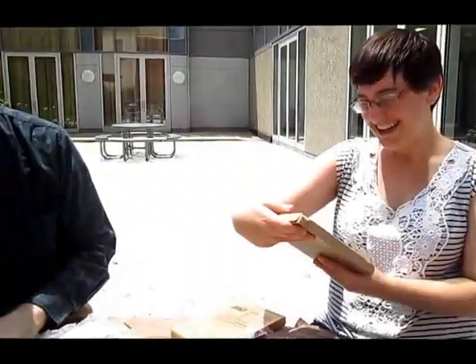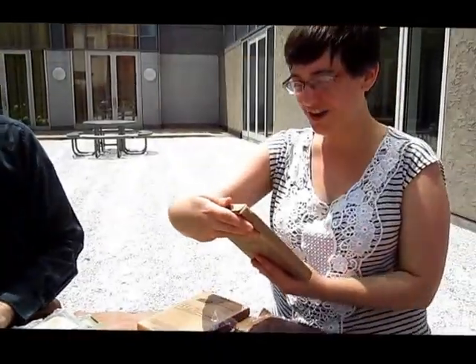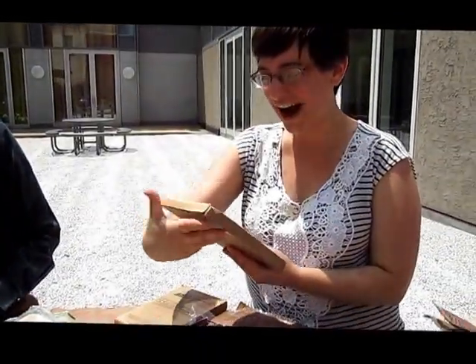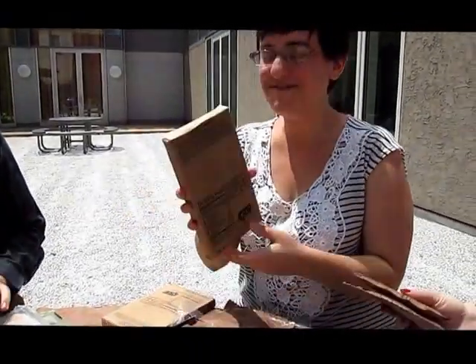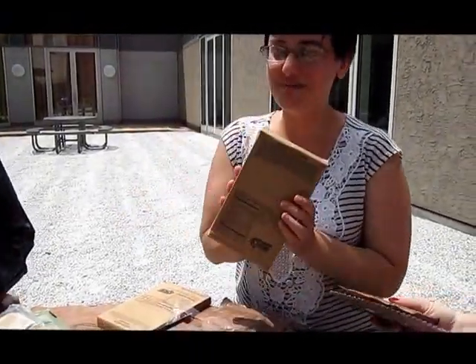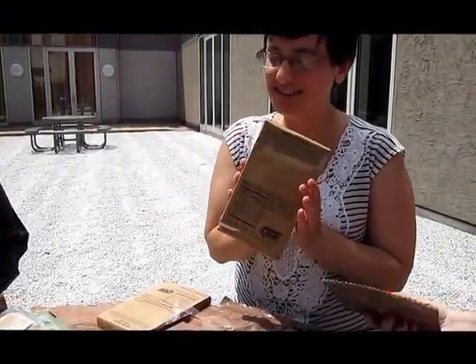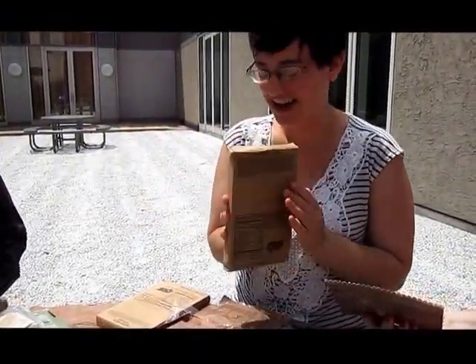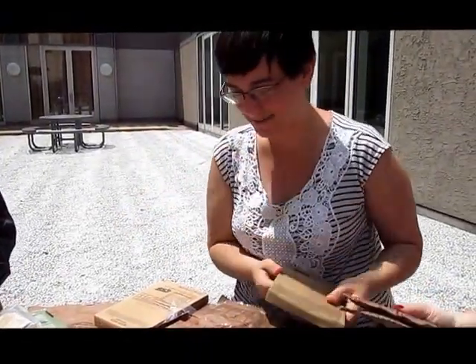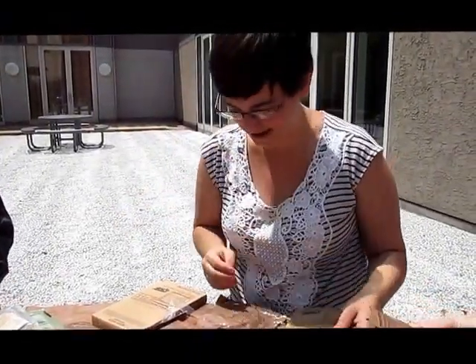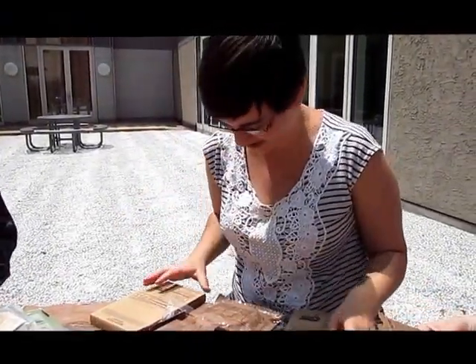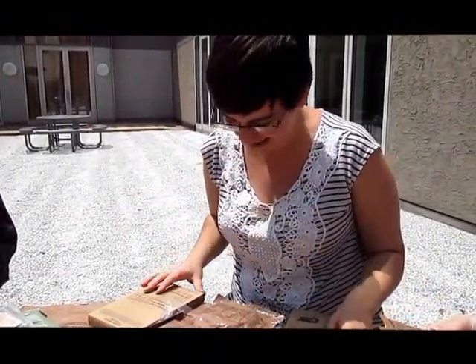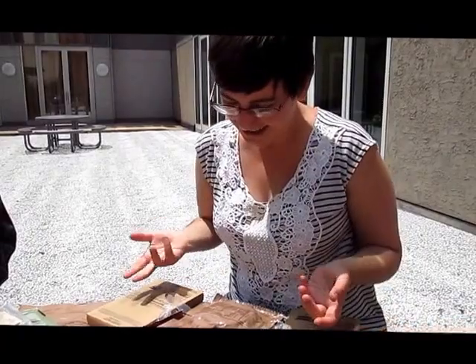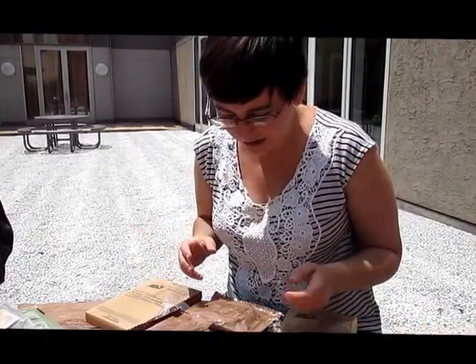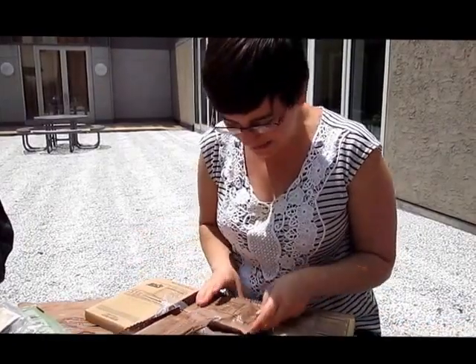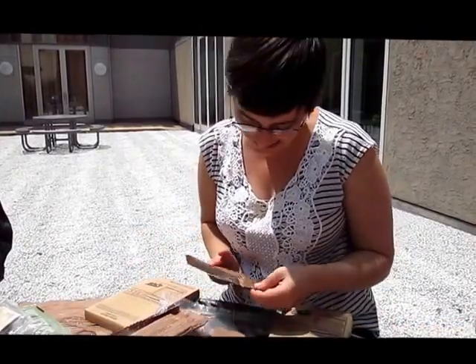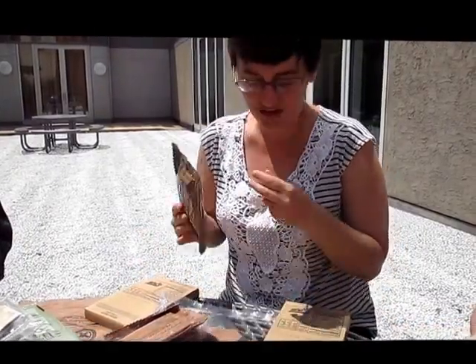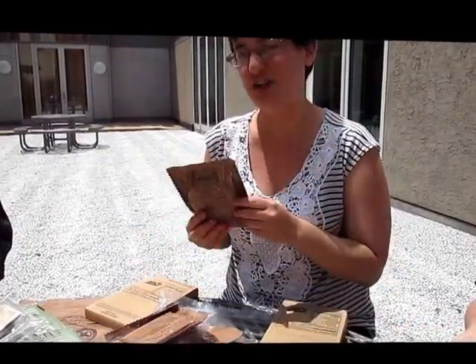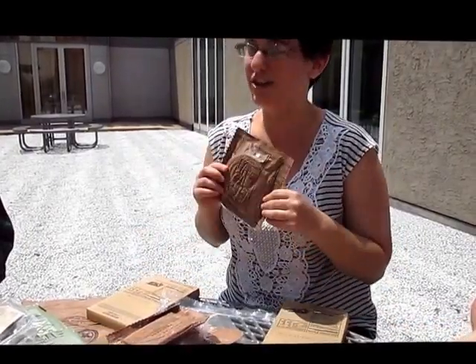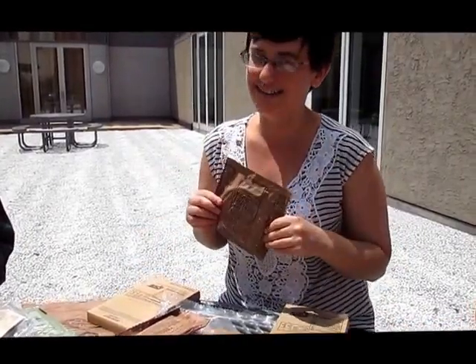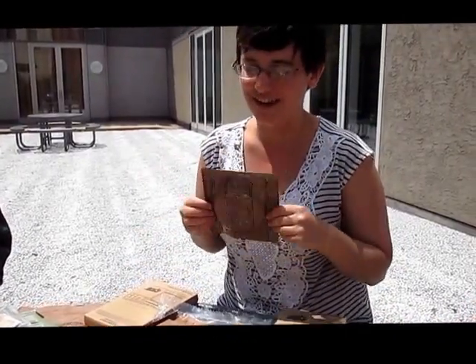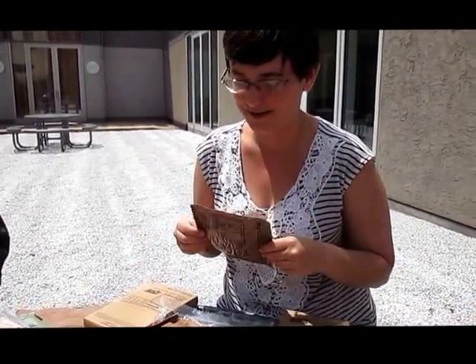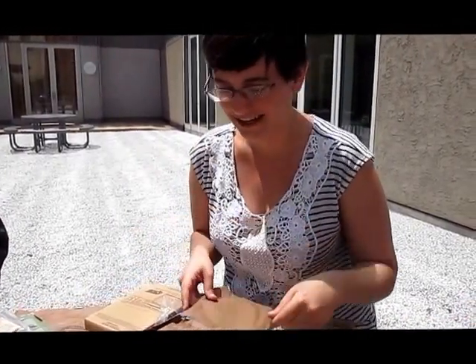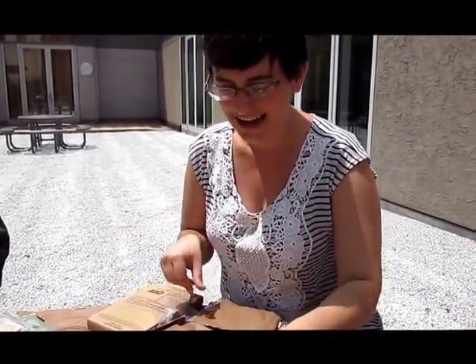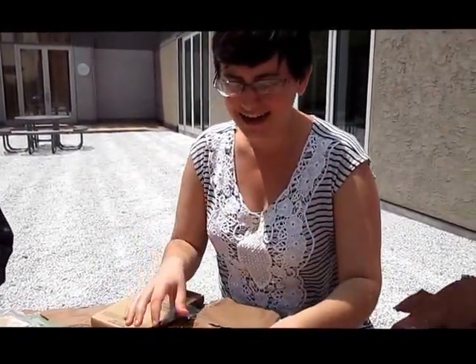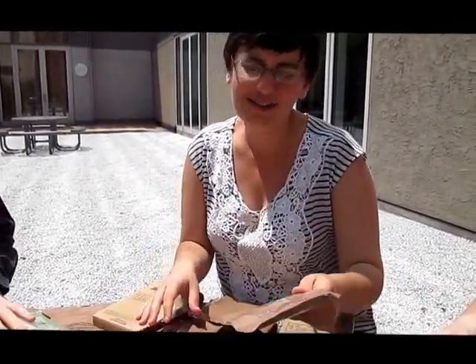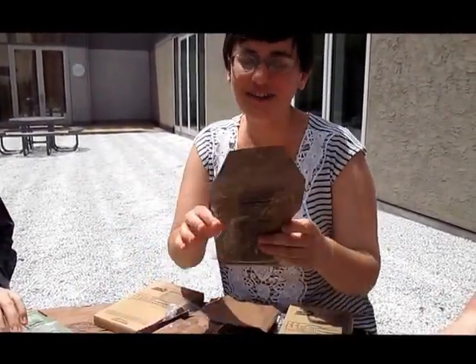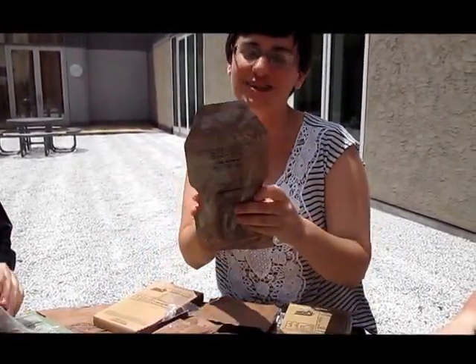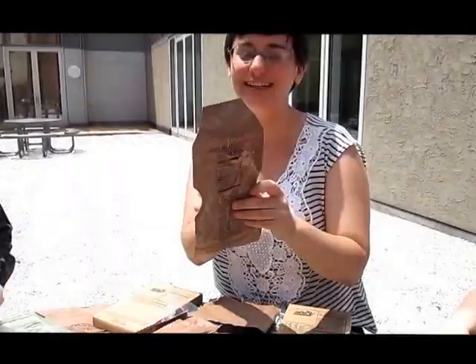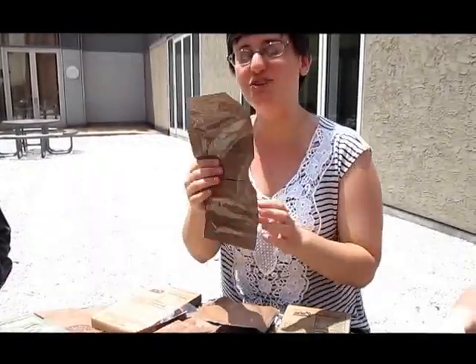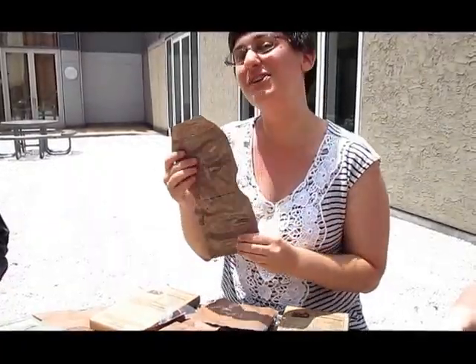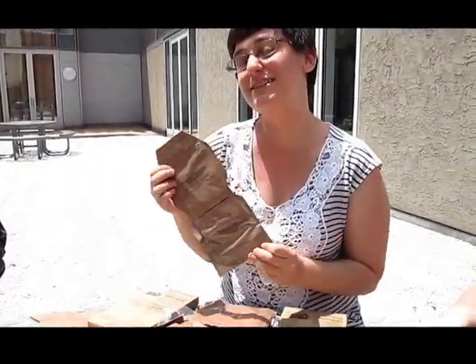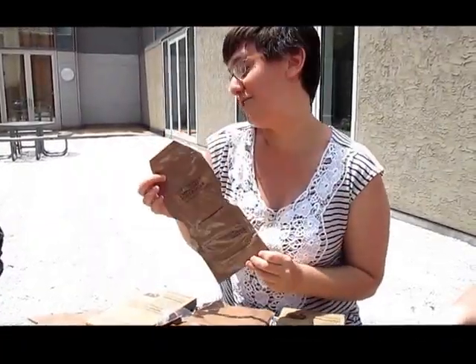I have vegetable lasagna as my main course, and to go along with that I have a chocolate chip cookie, which I think is pretty exciting, and also French vanilla cappuccino instant powder.